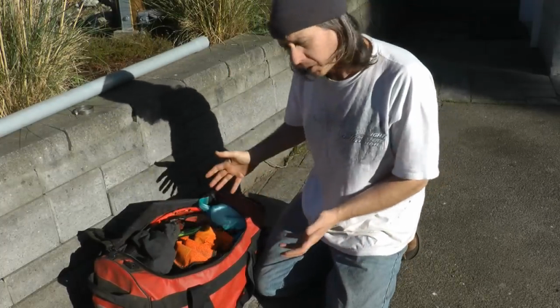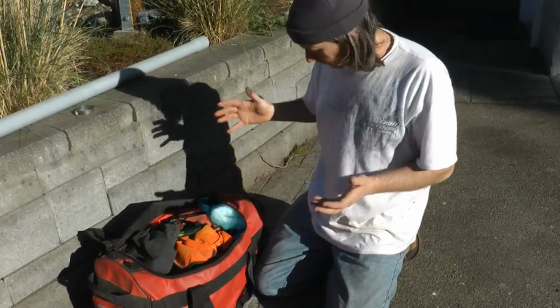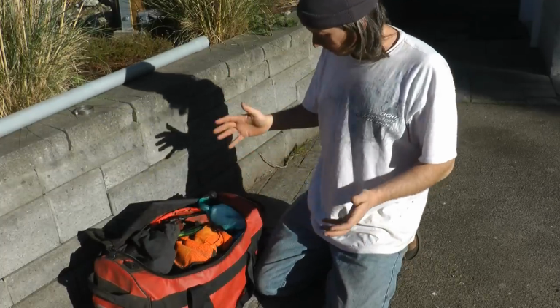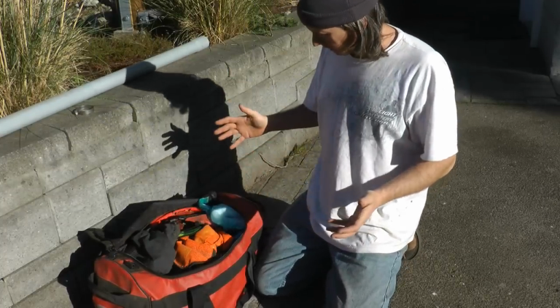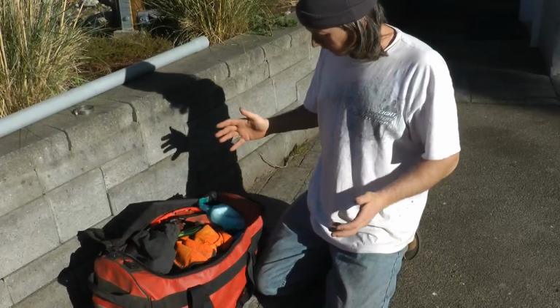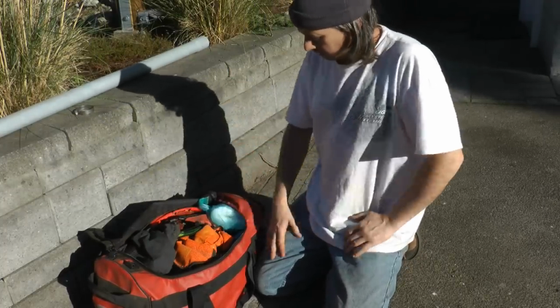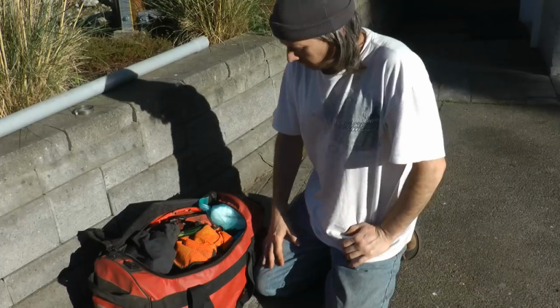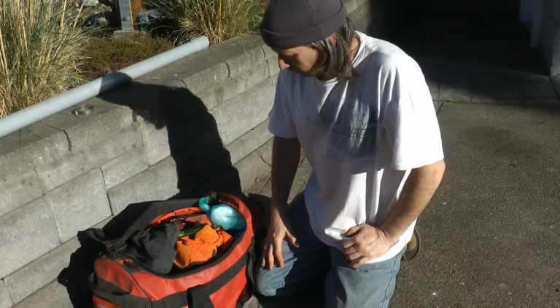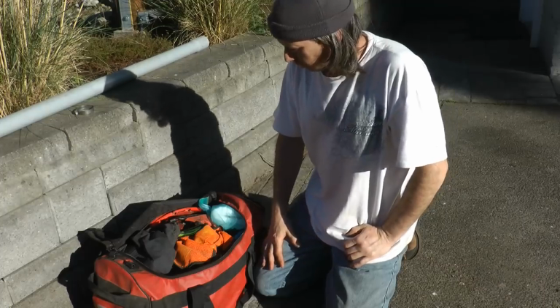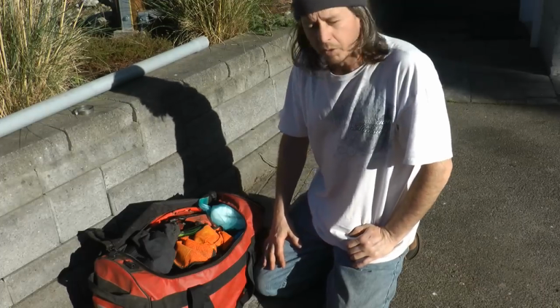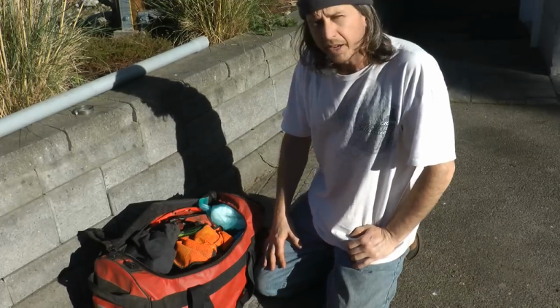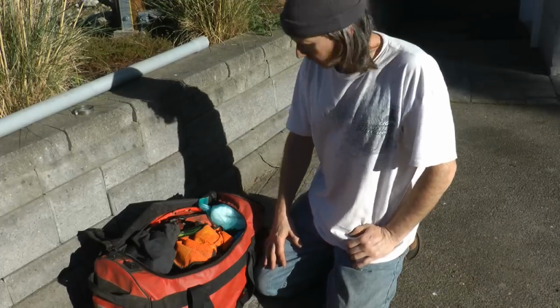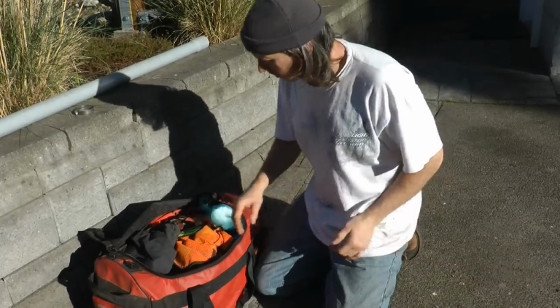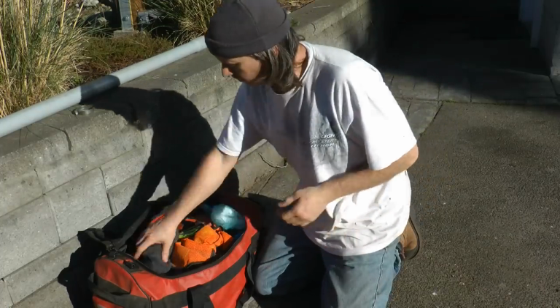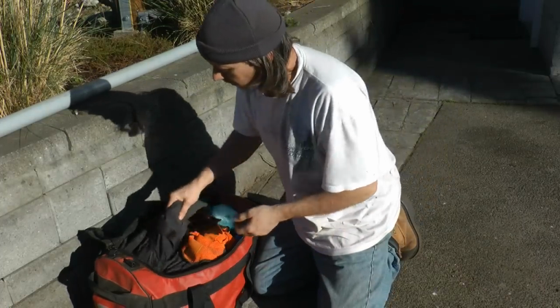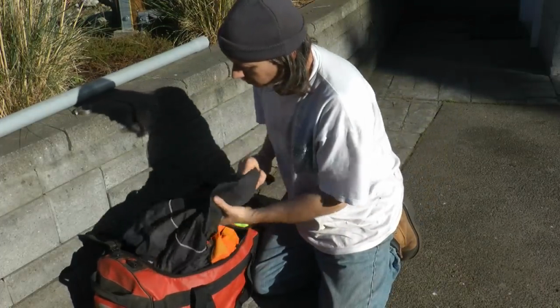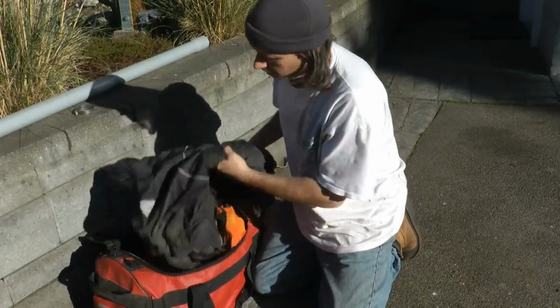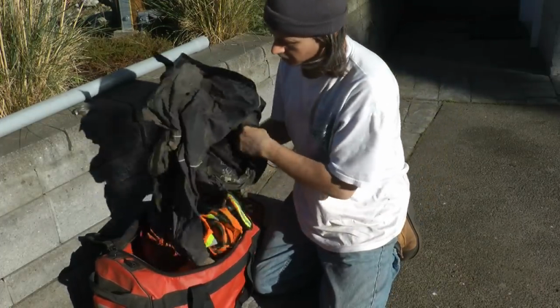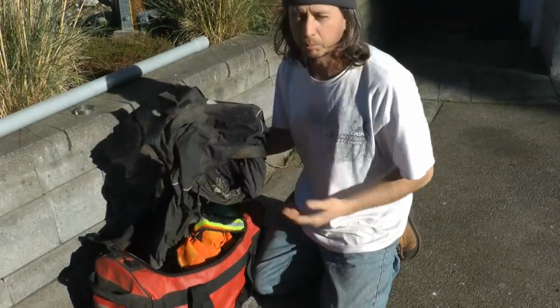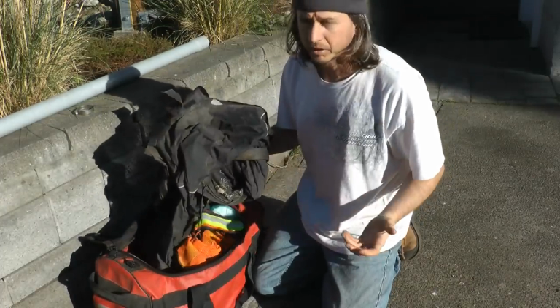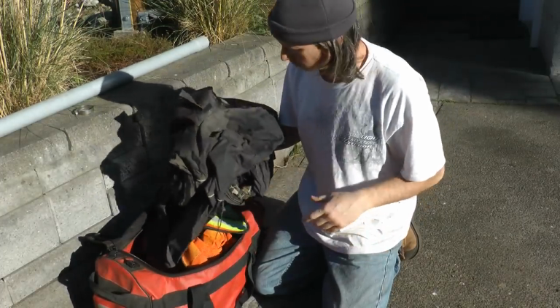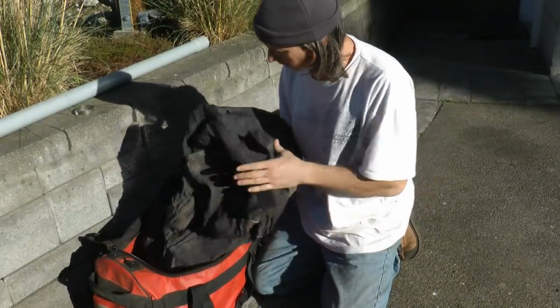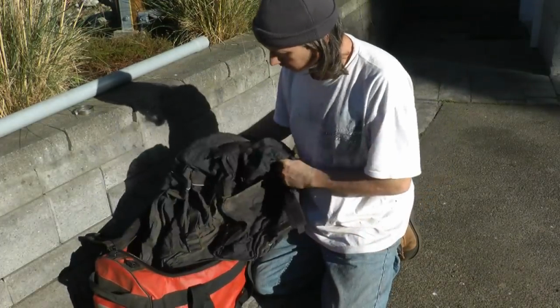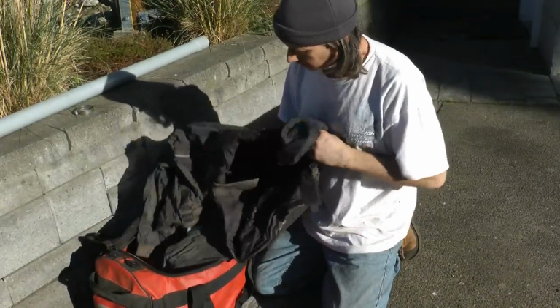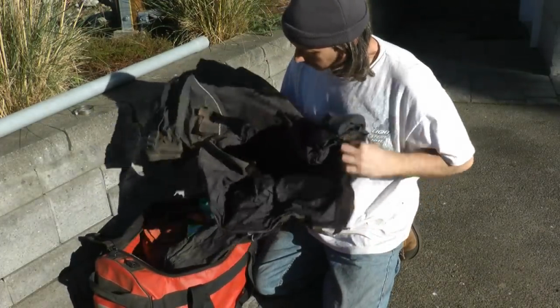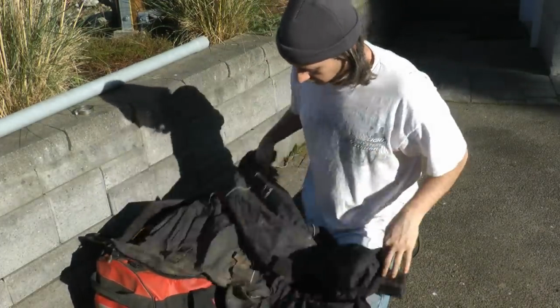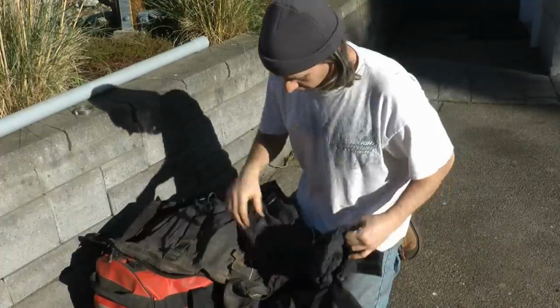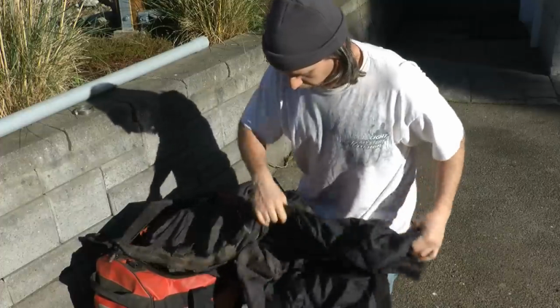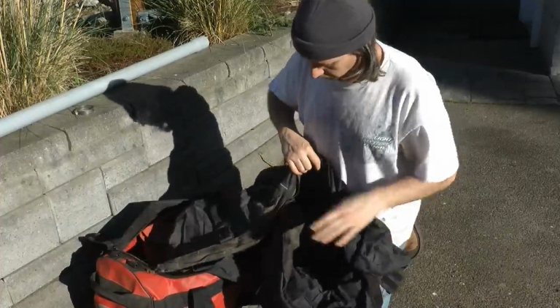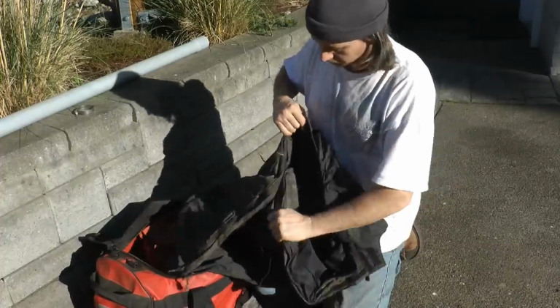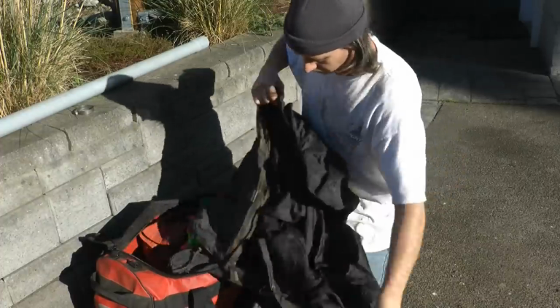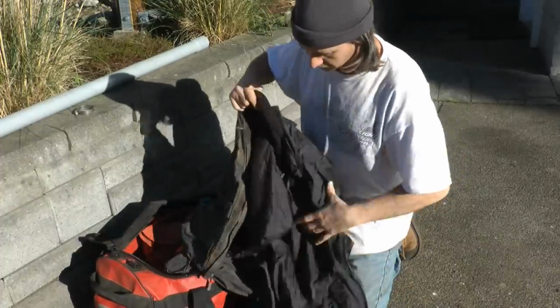So this is my day bag and I'm just going to show you what I have in it right now. I'm not planting — I'm at home — but this will give you most of the idea.